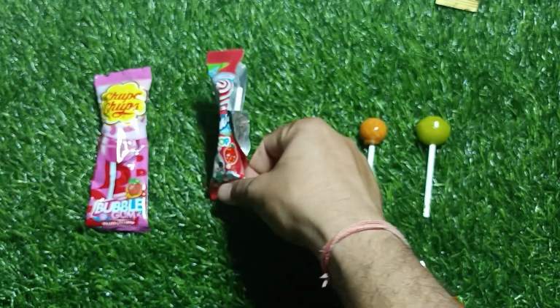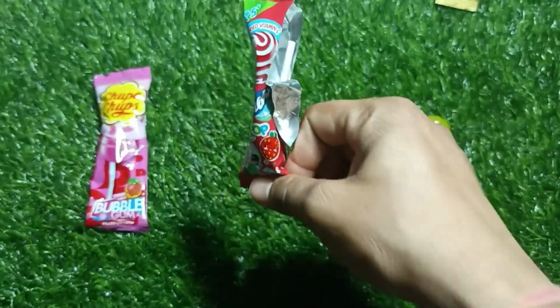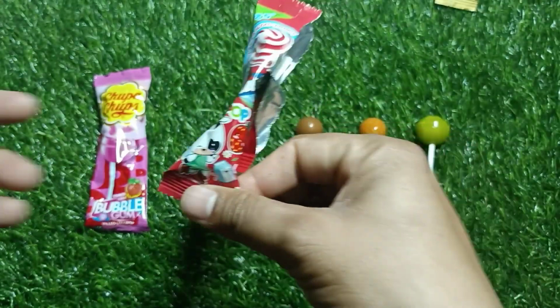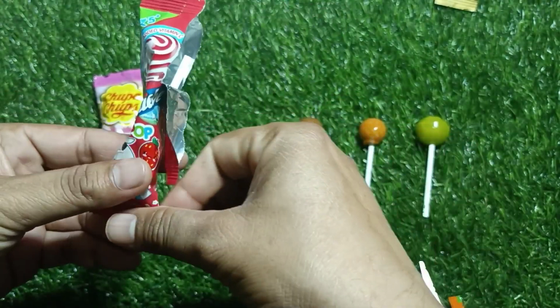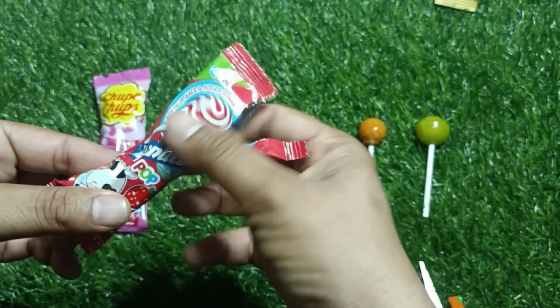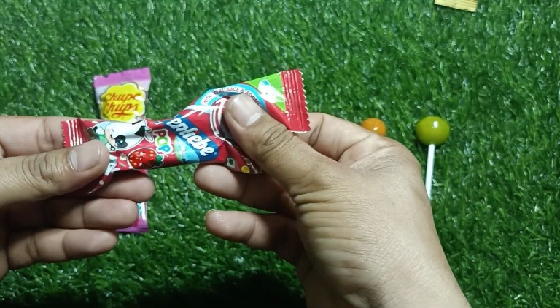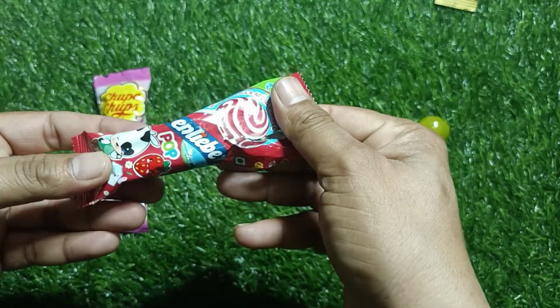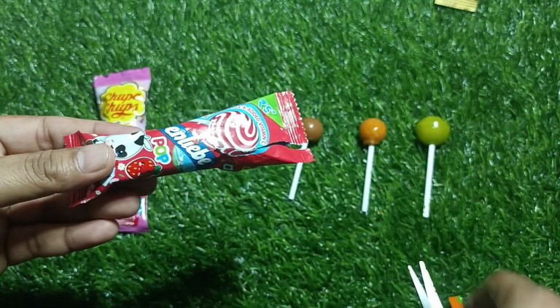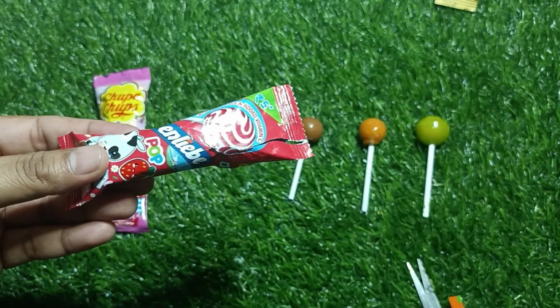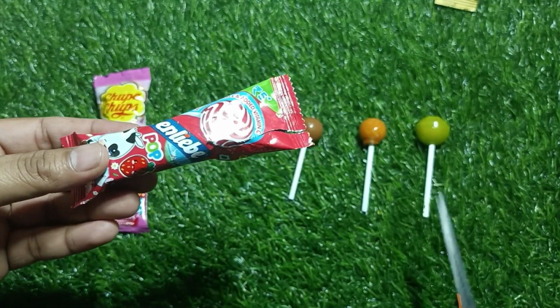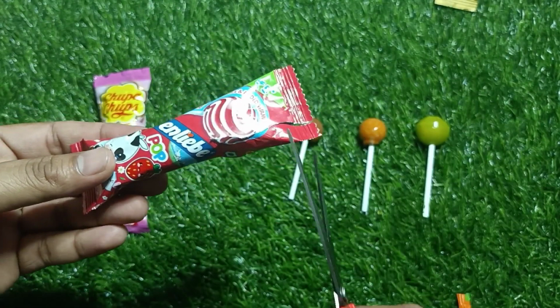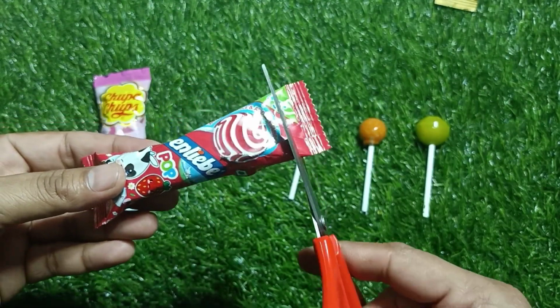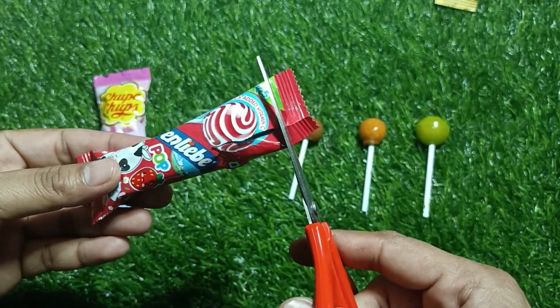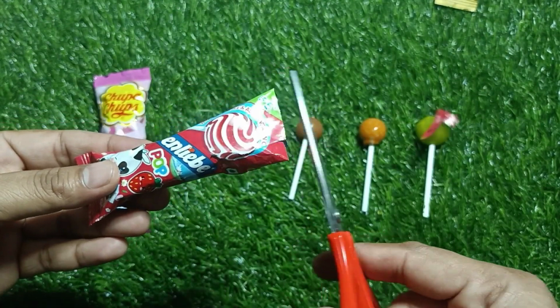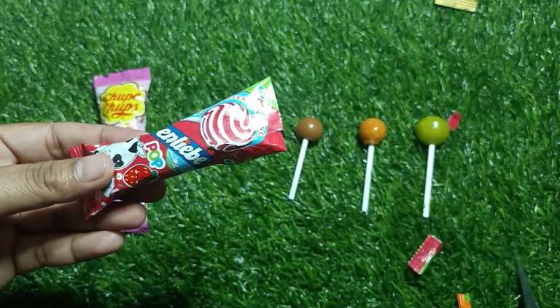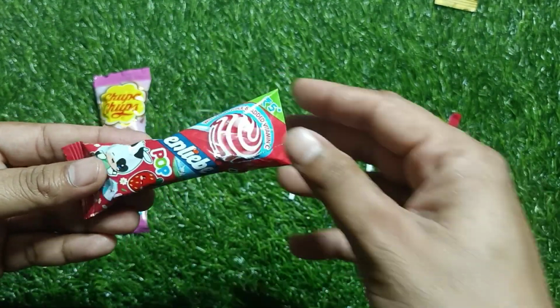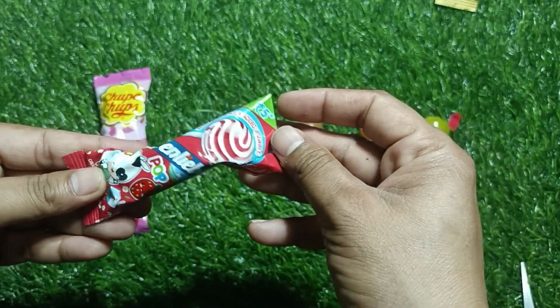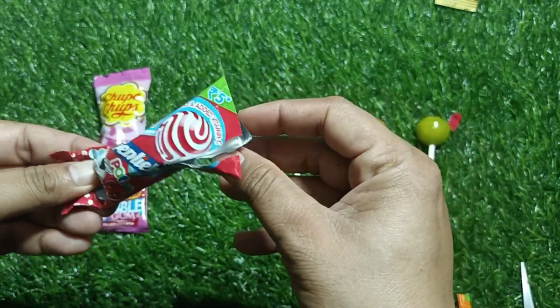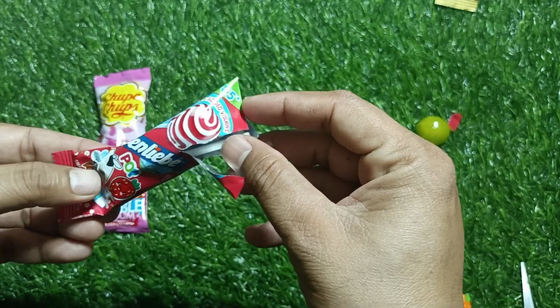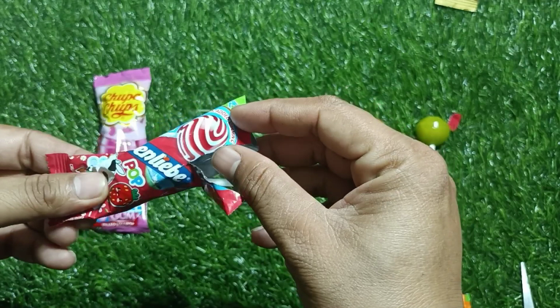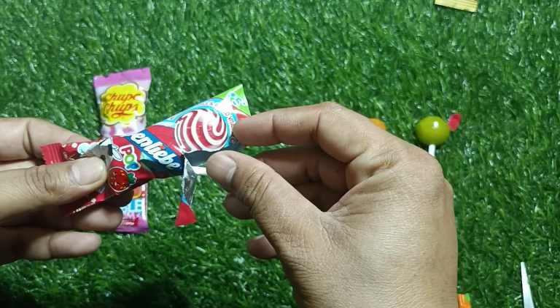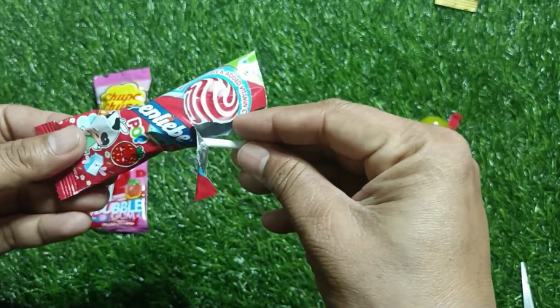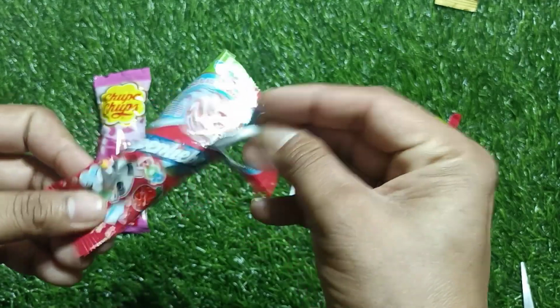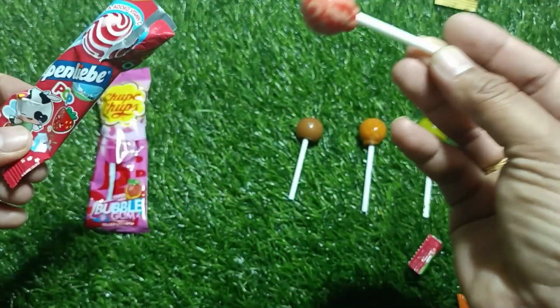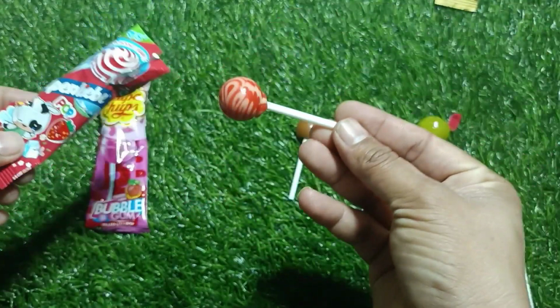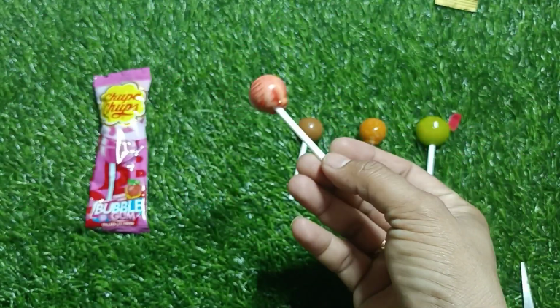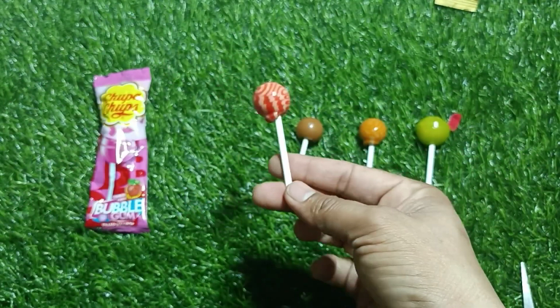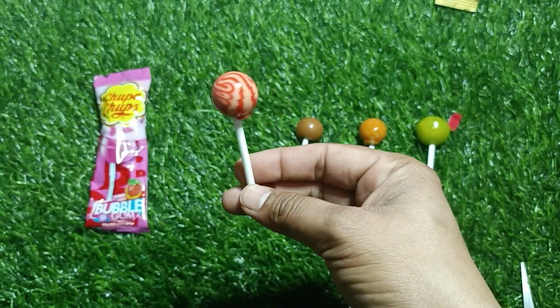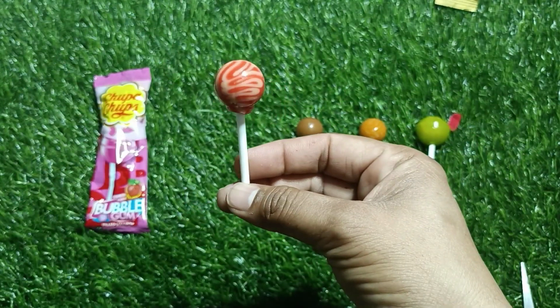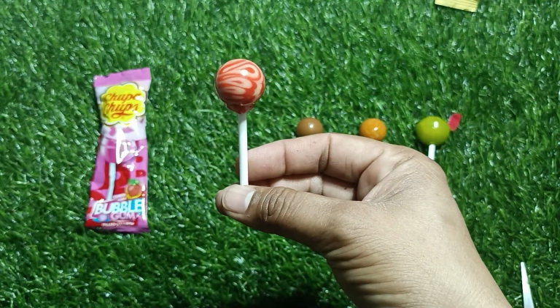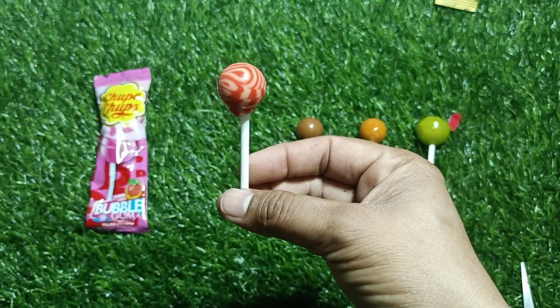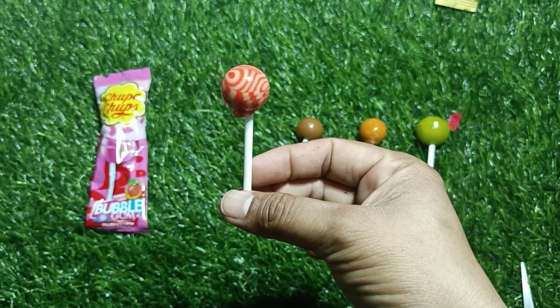1.5g, 2.5g, 1.5g, 2.5g, 2.5g, 3.5g, 3.5g, 1.5g, 2.5g.